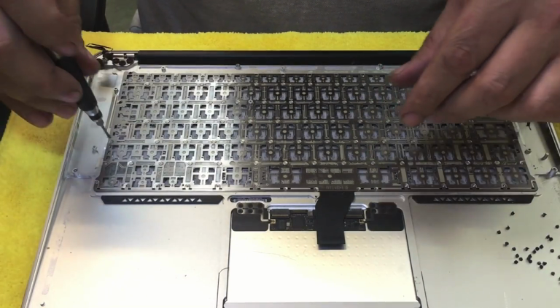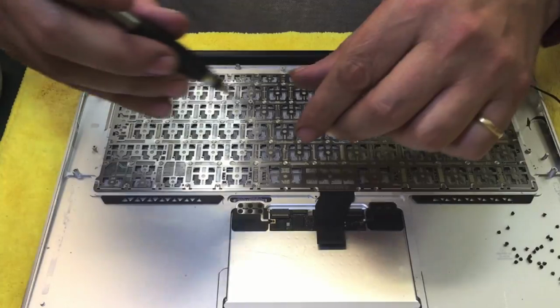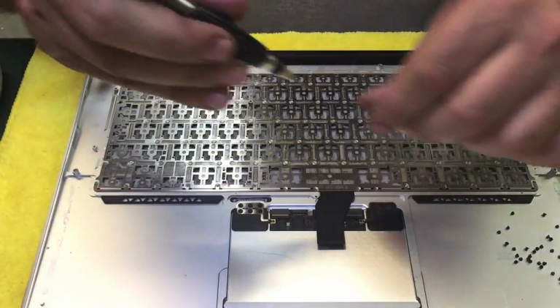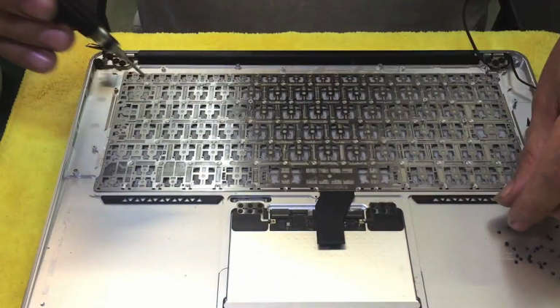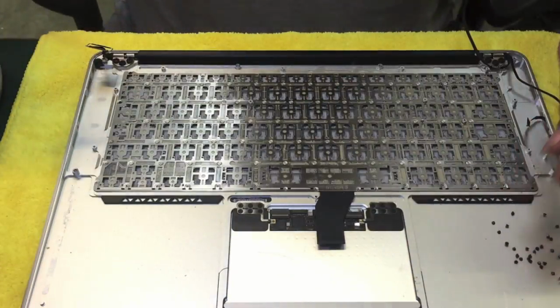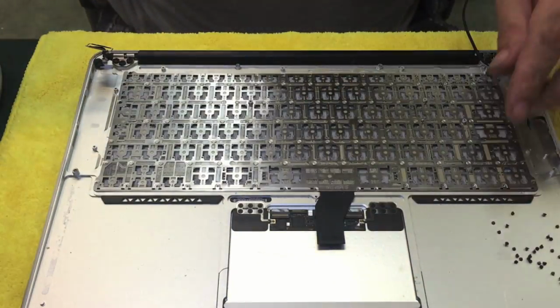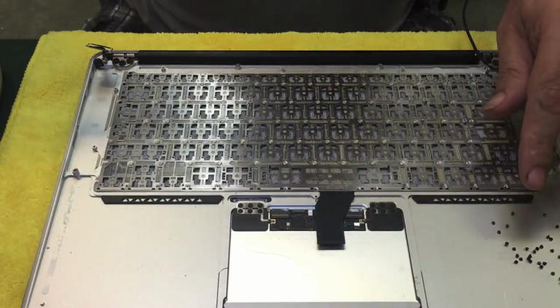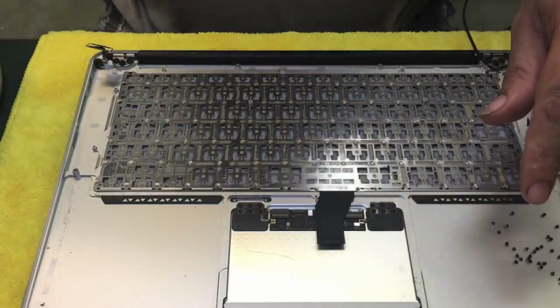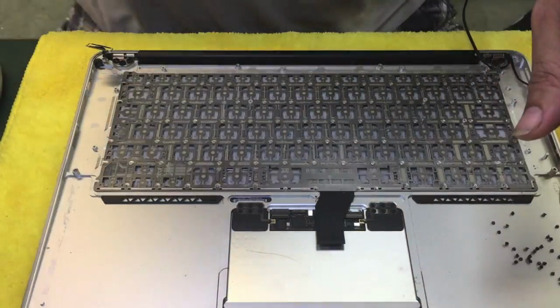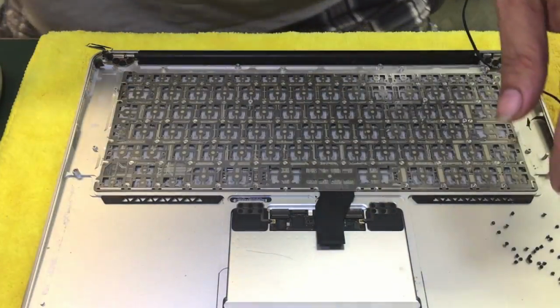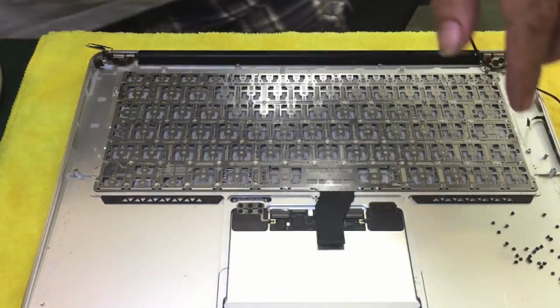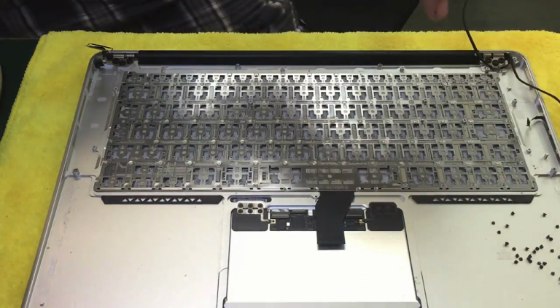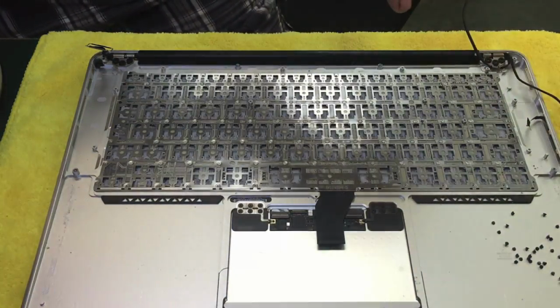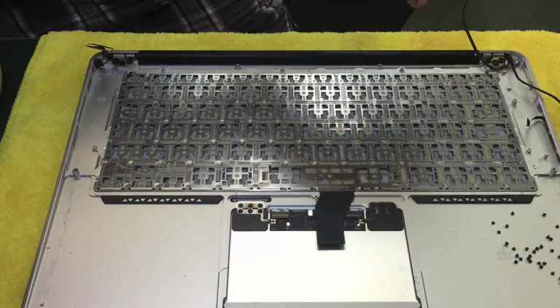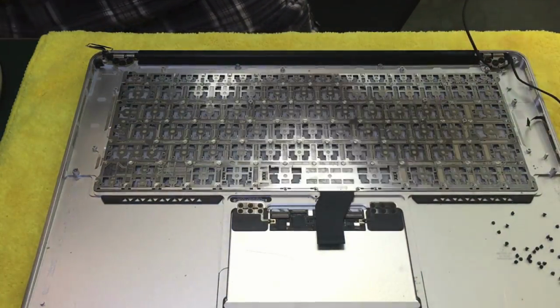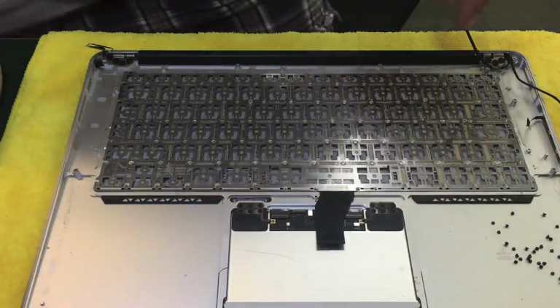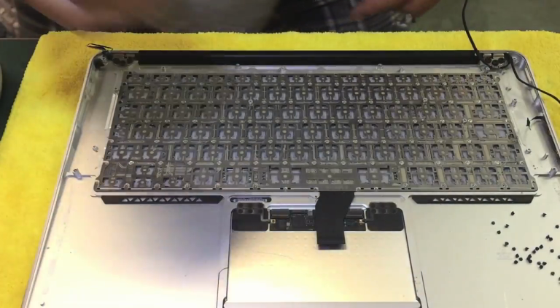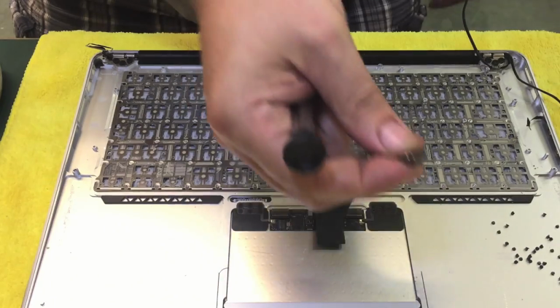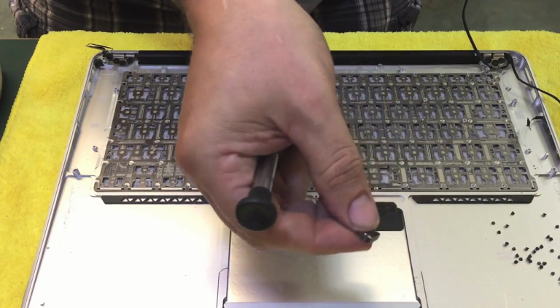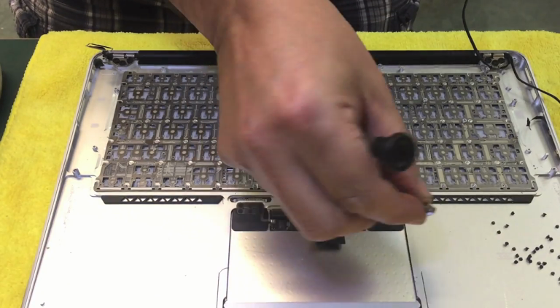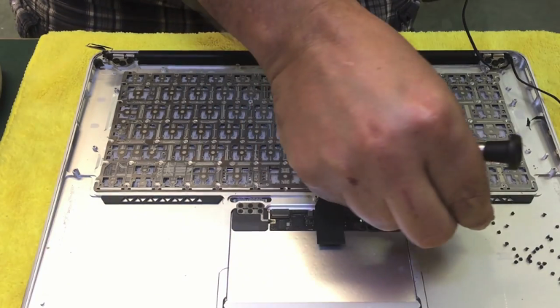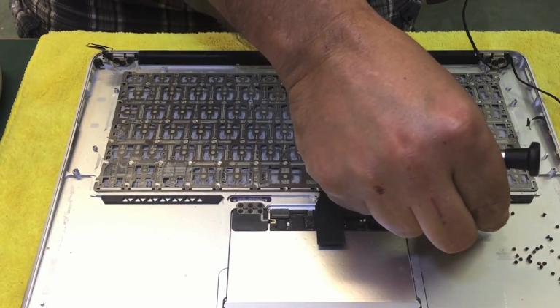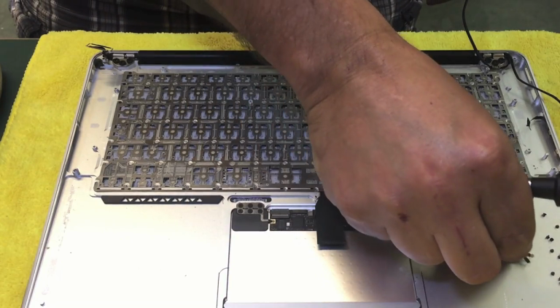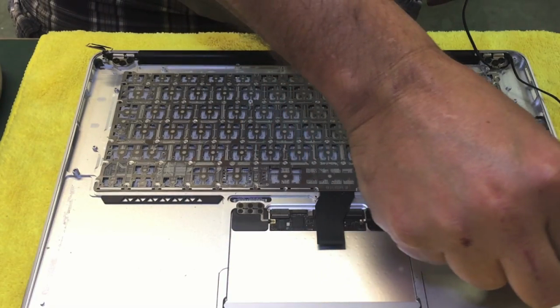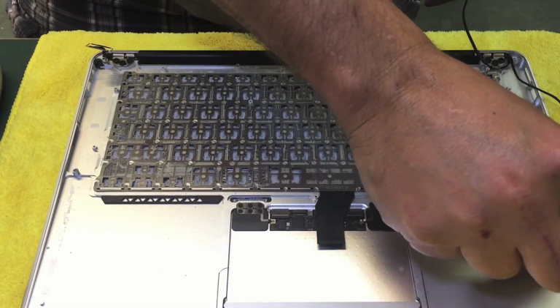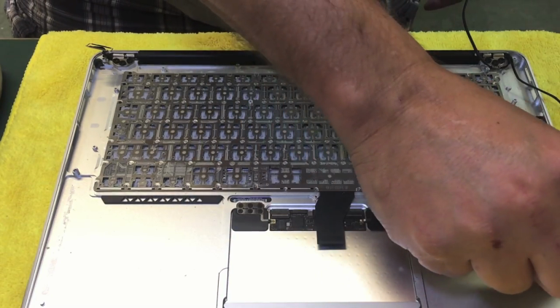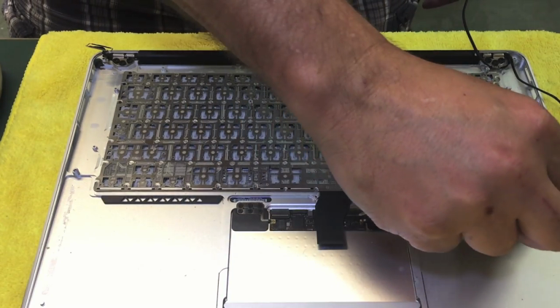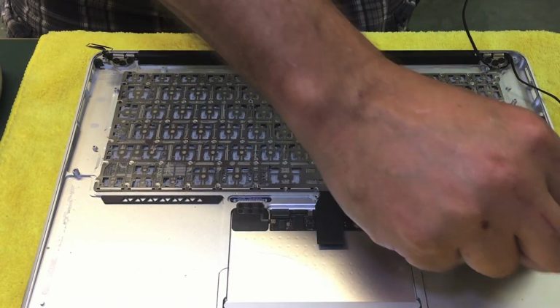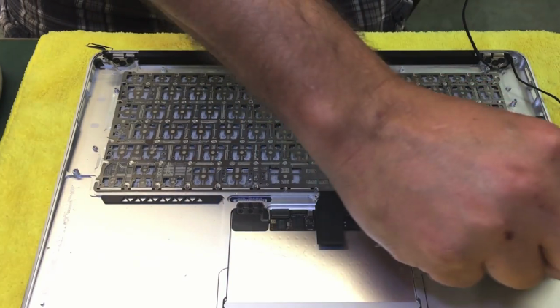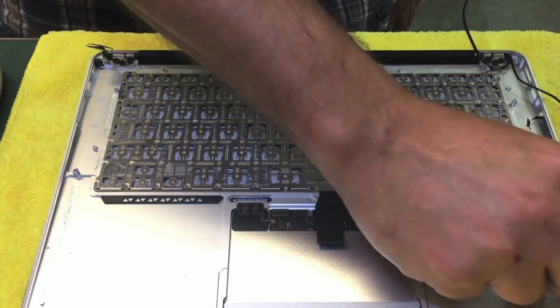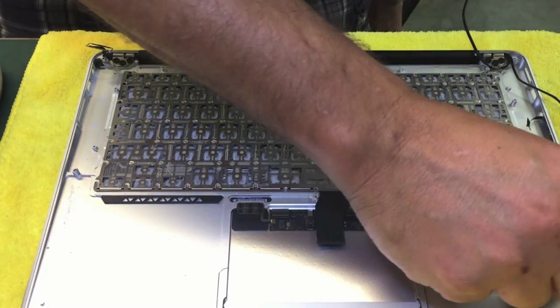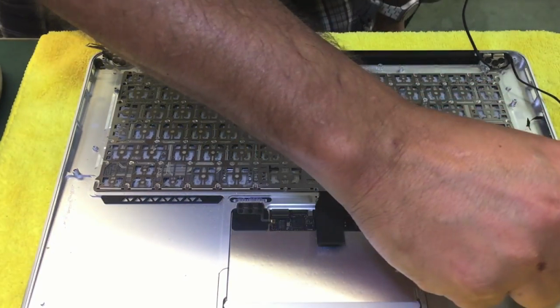I like to have all my screws held by a little magnet — less chance to get lost.